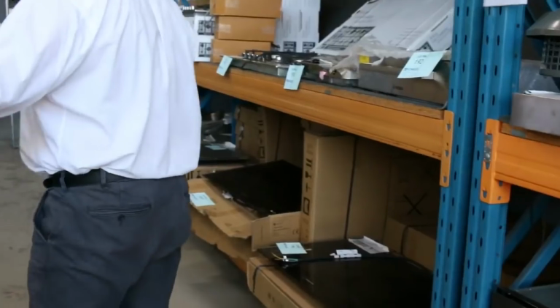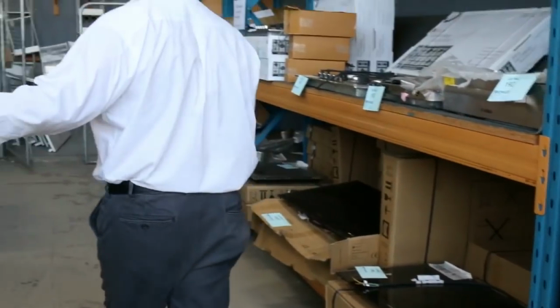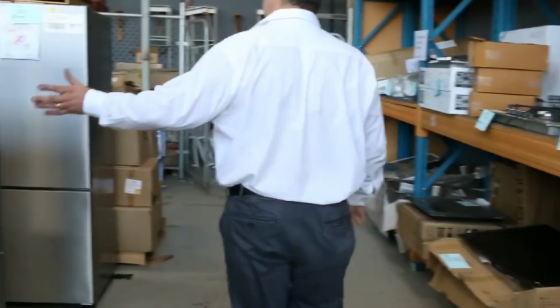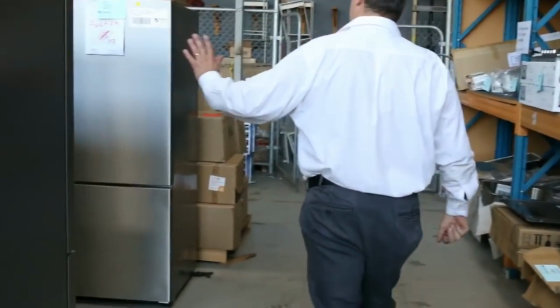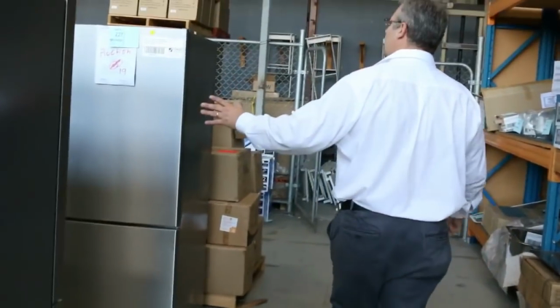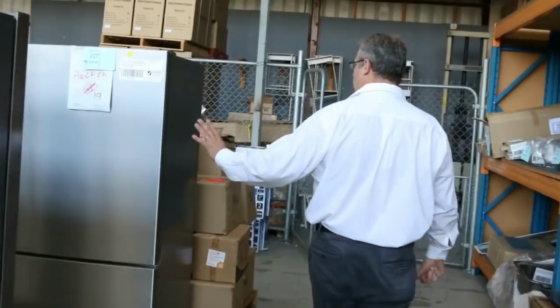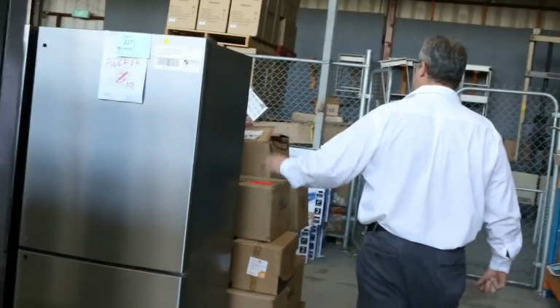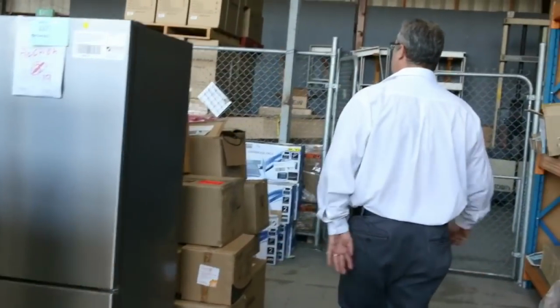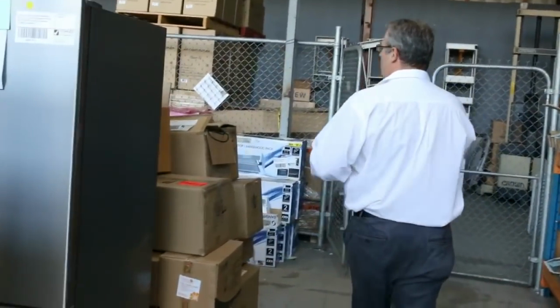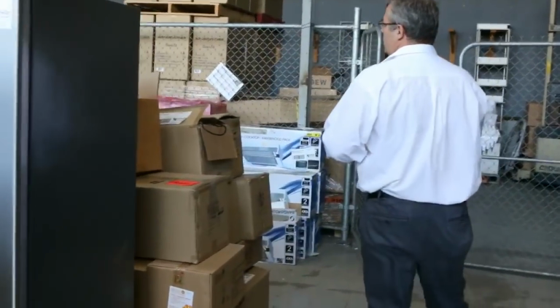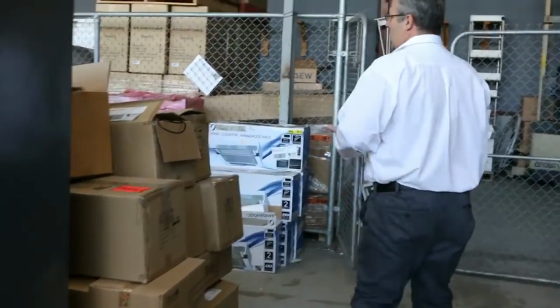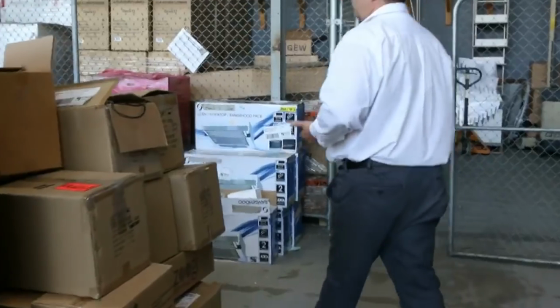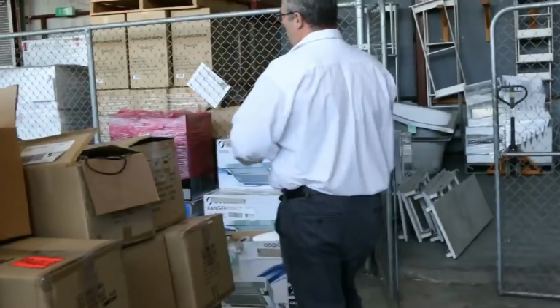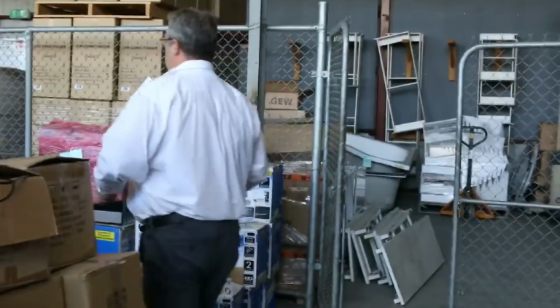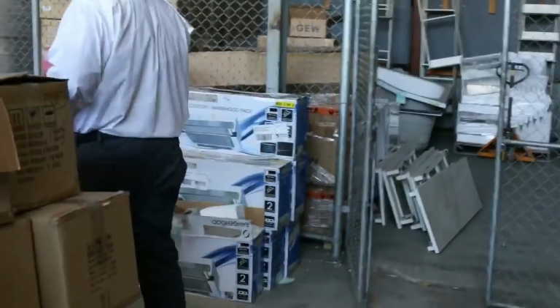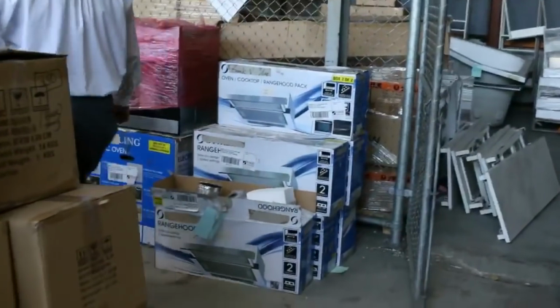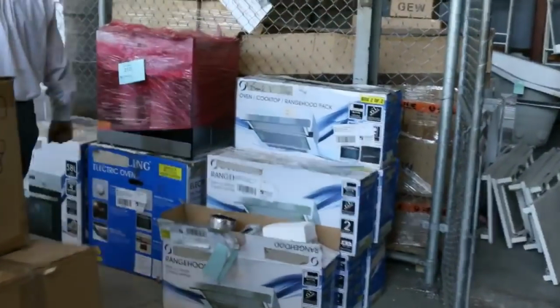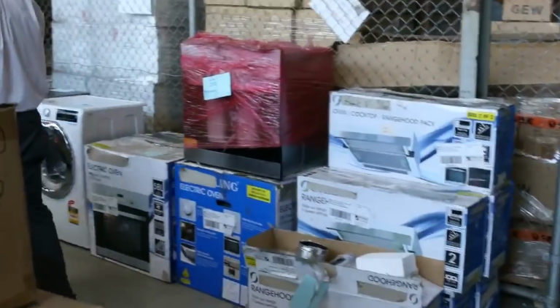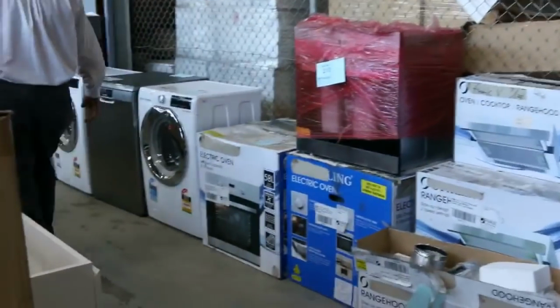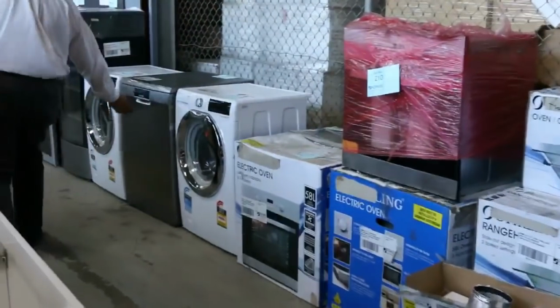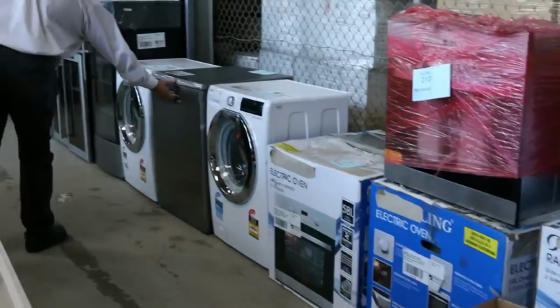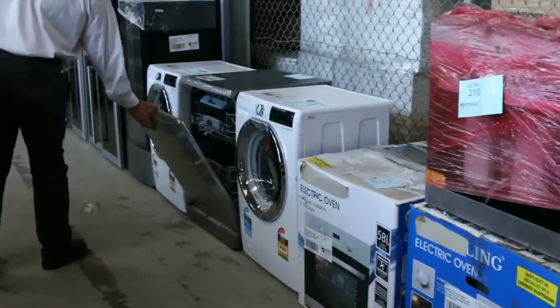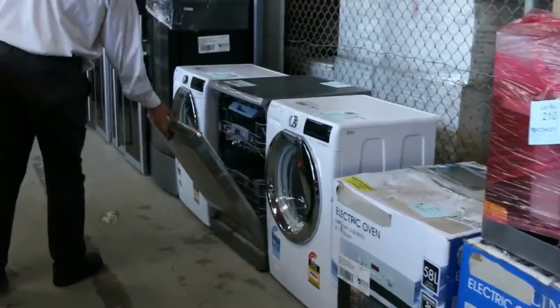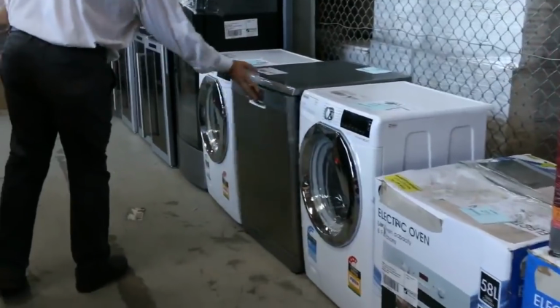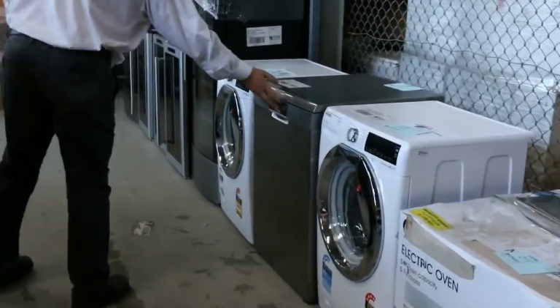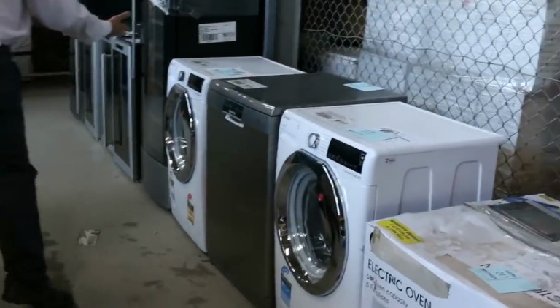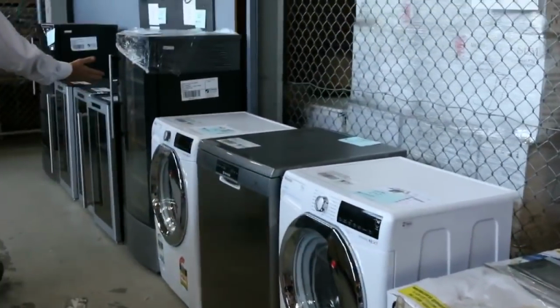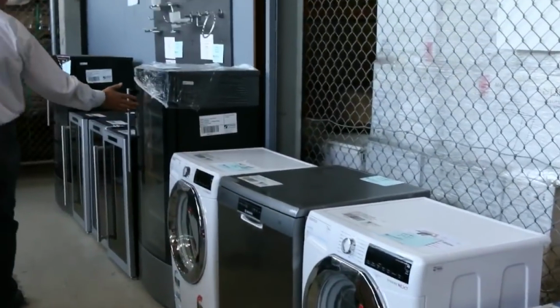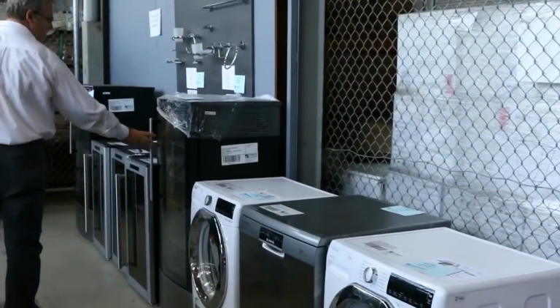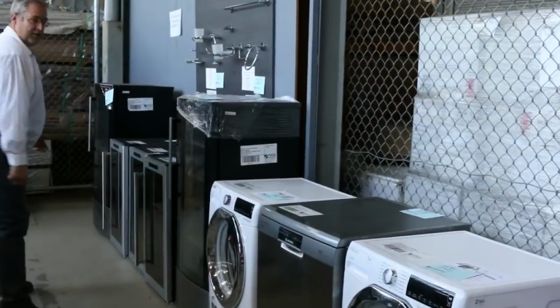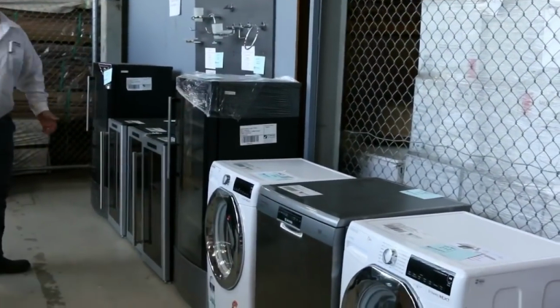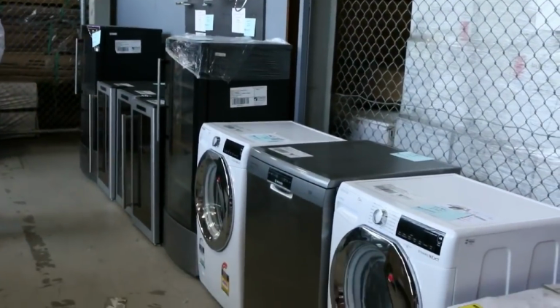Stainless steel fridges — we've just got a heap come in. We've got range hoods, washing machines, dishwashers, beautiful stainless steel Hoover dishwashers here. Wine fridges — great gift ideas for this time of year too. A whole stack of stuff come through.